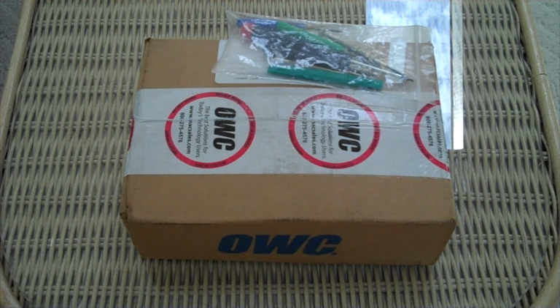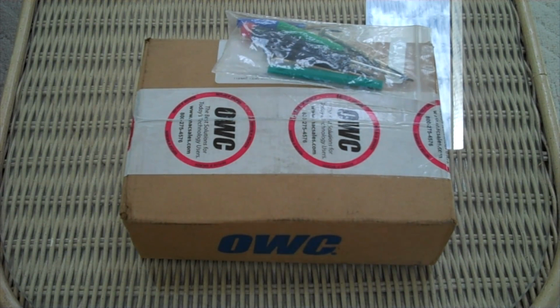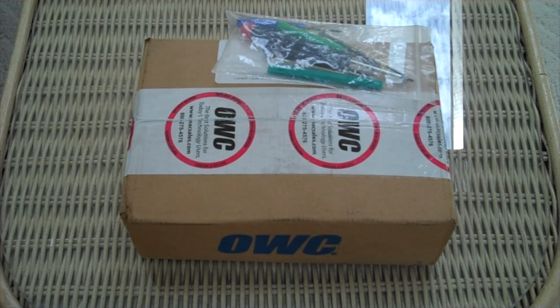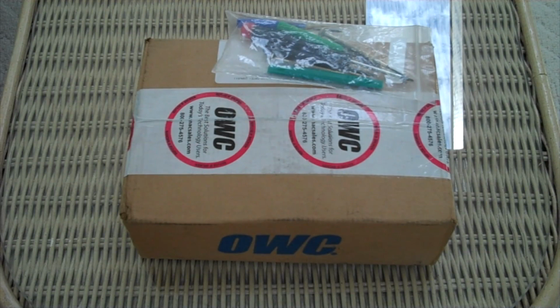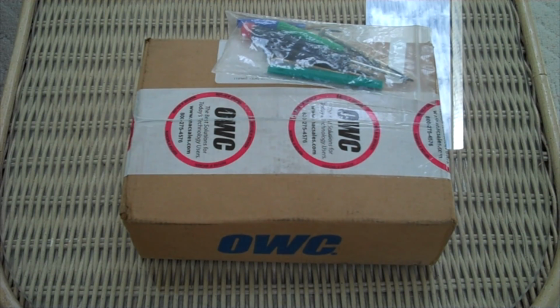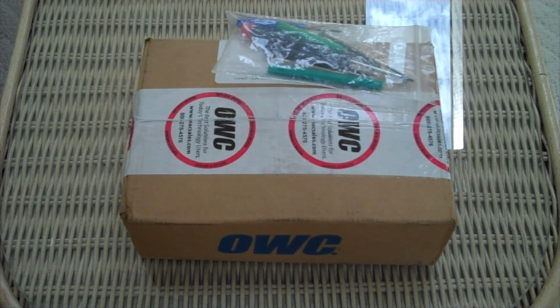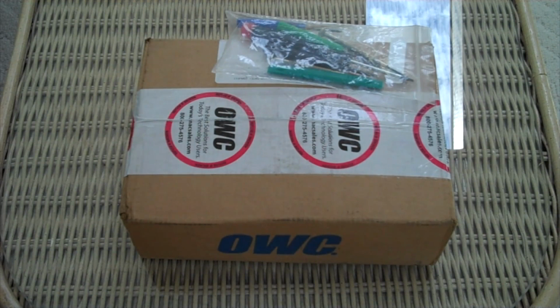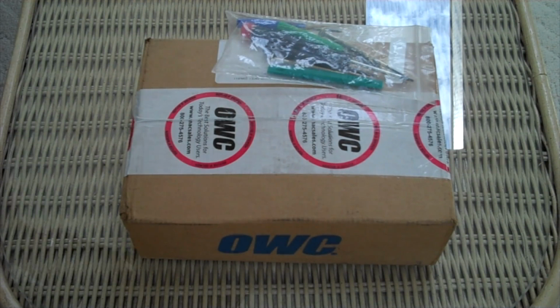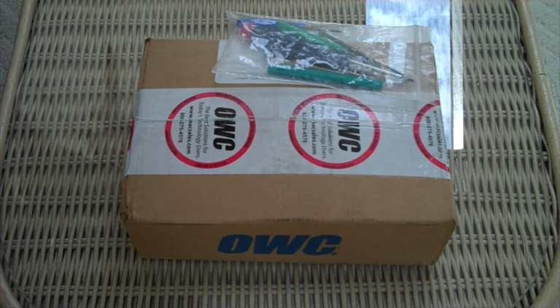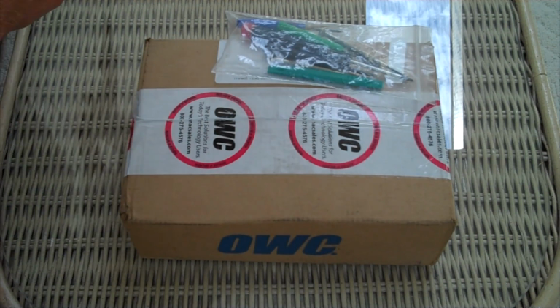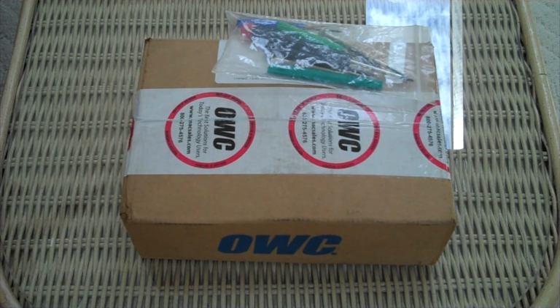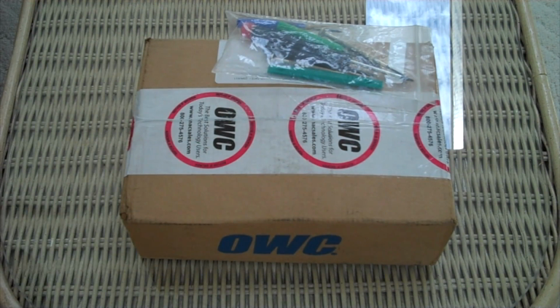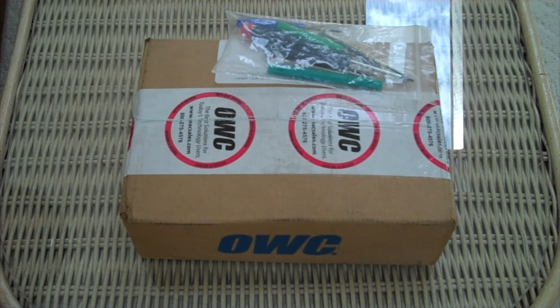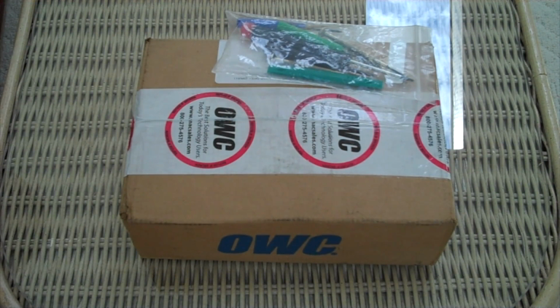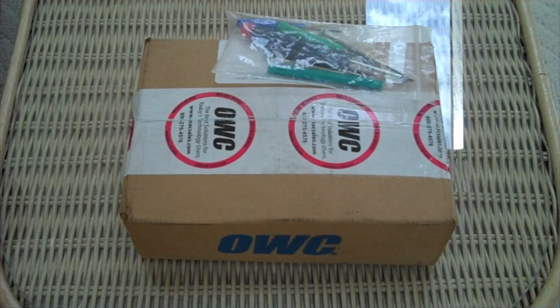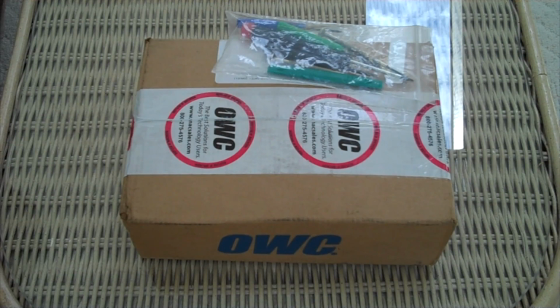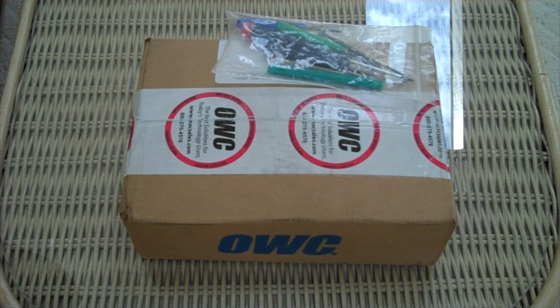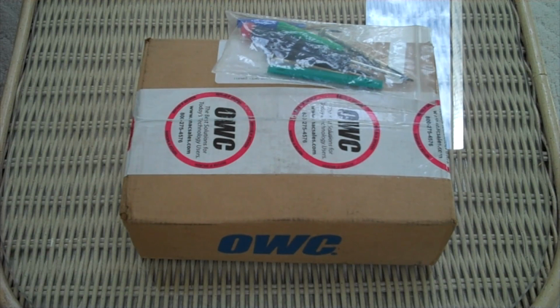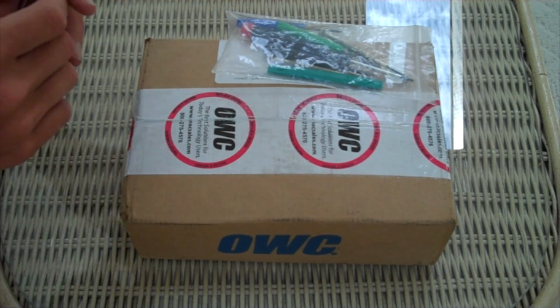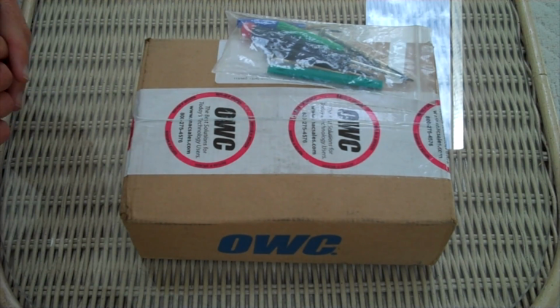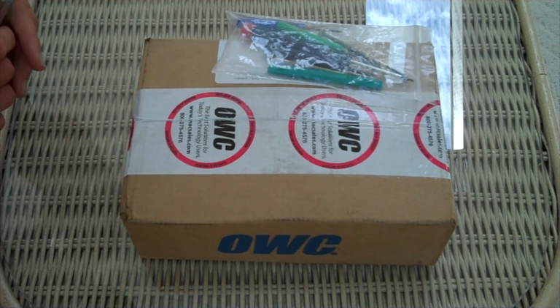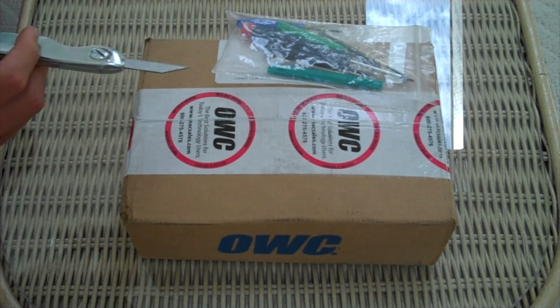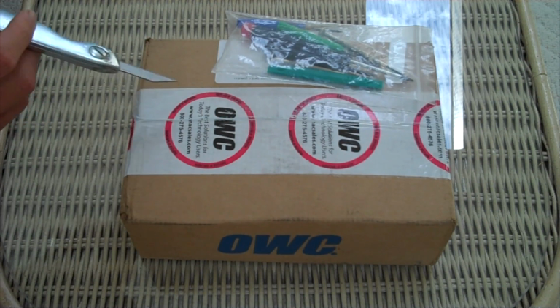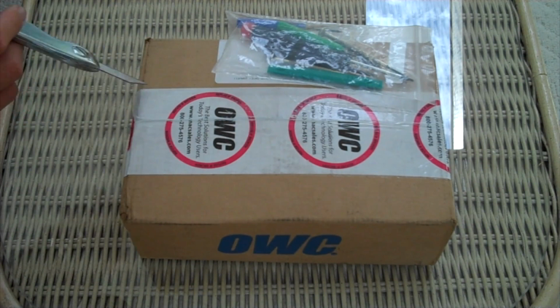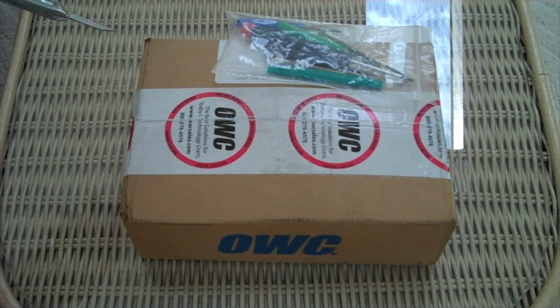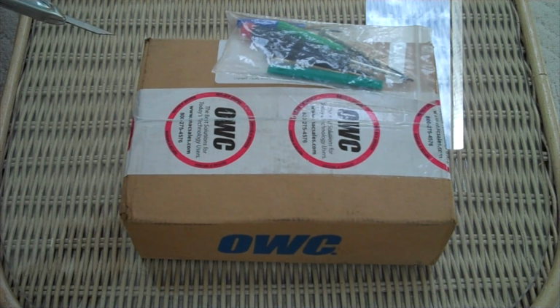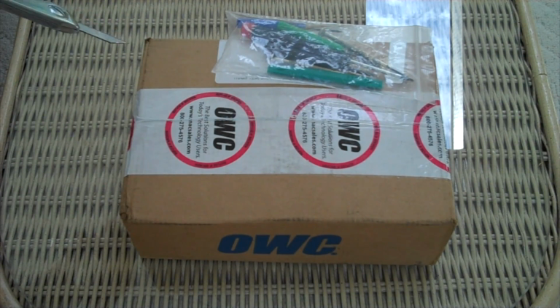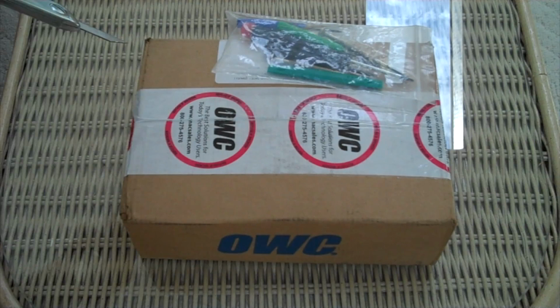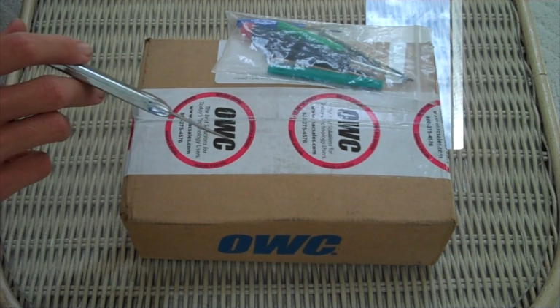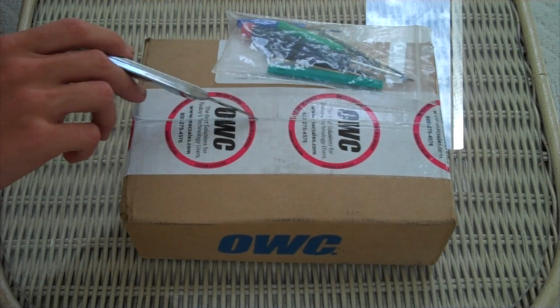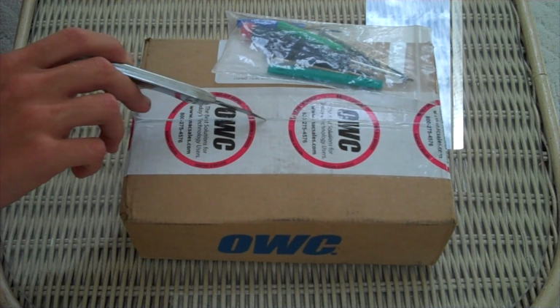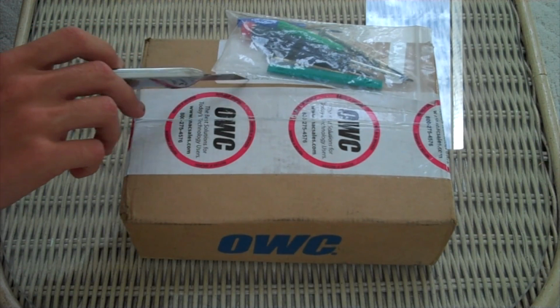This is the 6G version, so it's going to work in all the 2011 MacBook Pros, excluding the 2011 17-inch — for some reason that one doesn't work. This is going in the 15-inch, which is model identifier 8,2. It does not work in the 8,3.